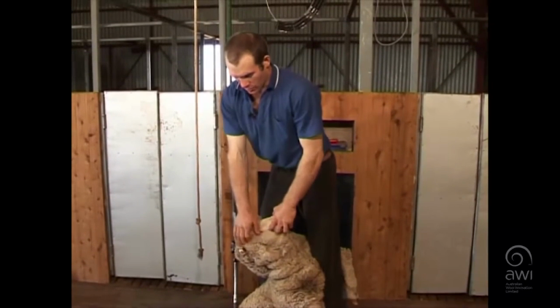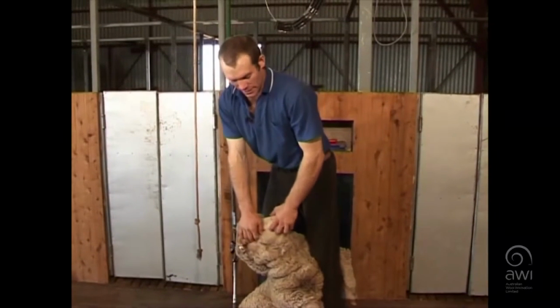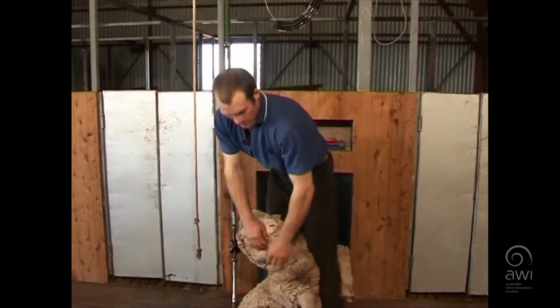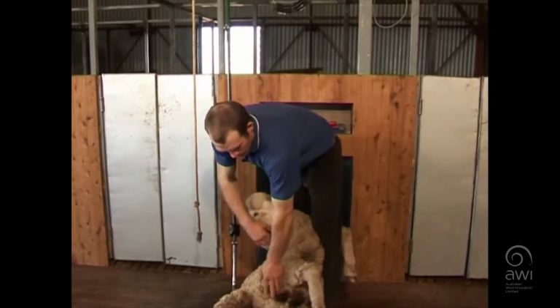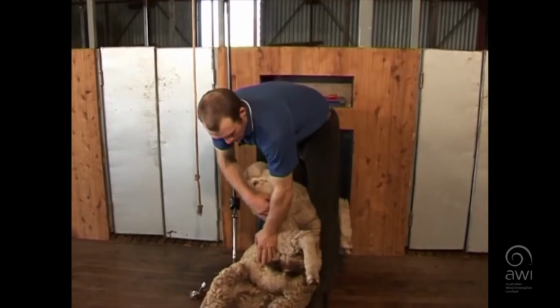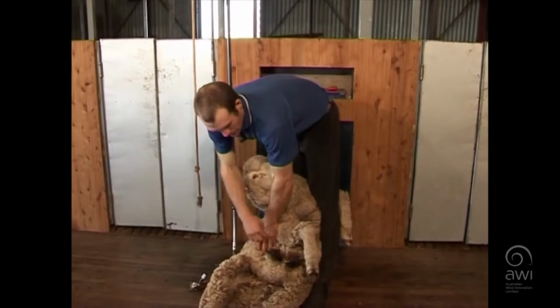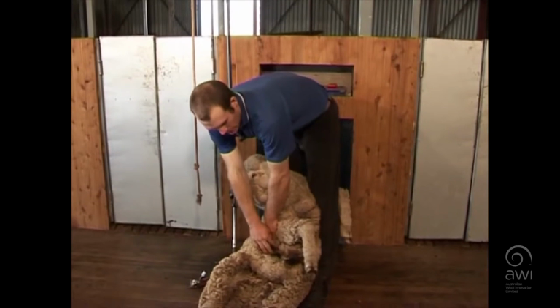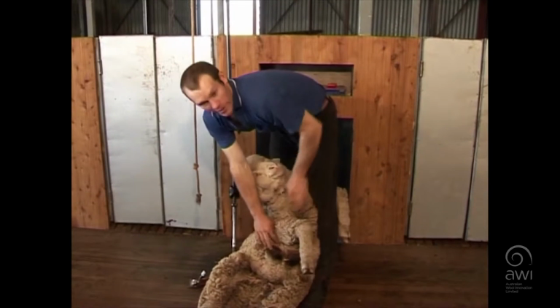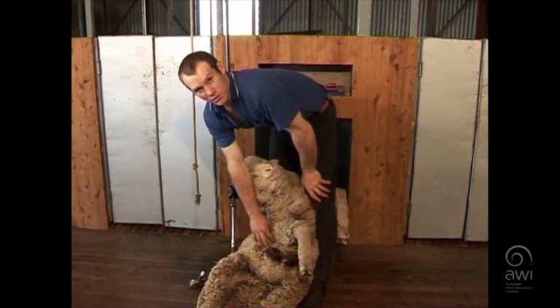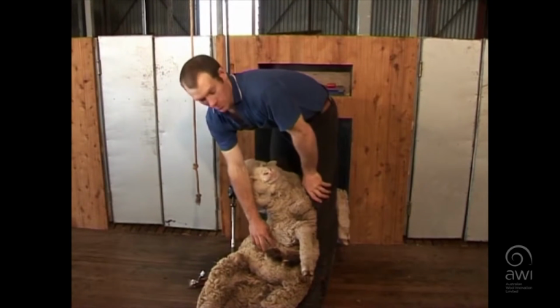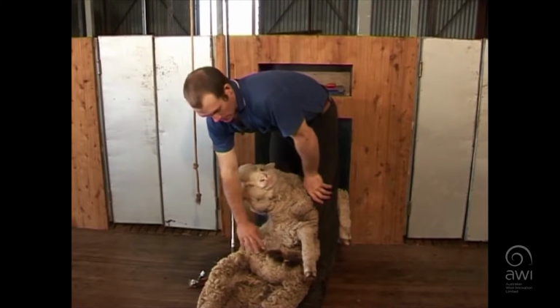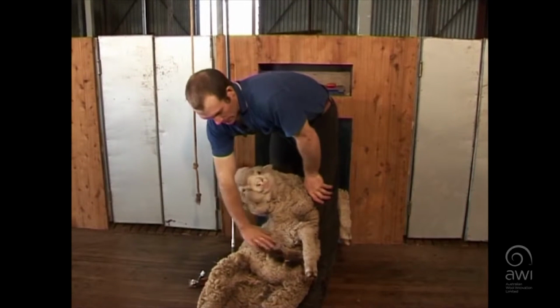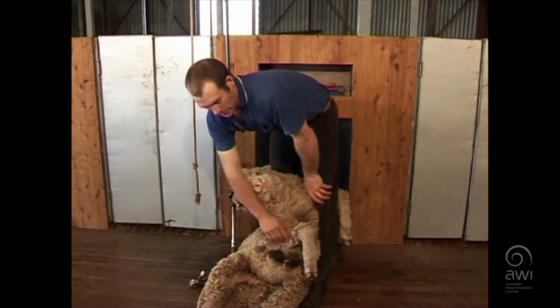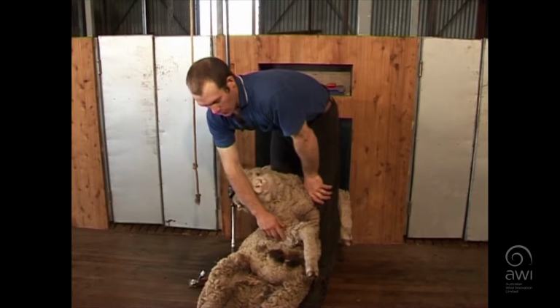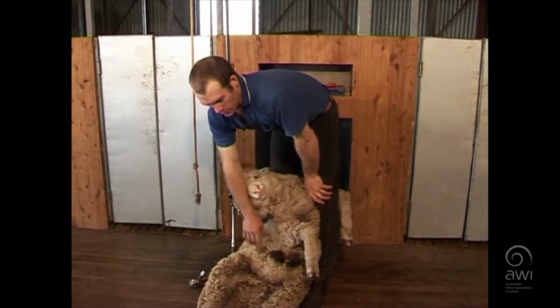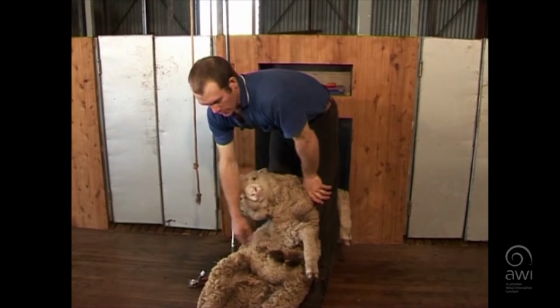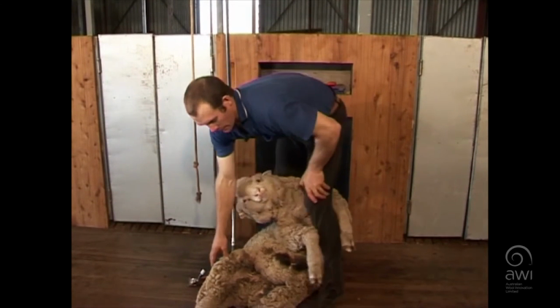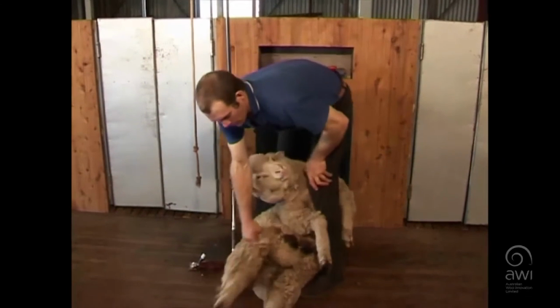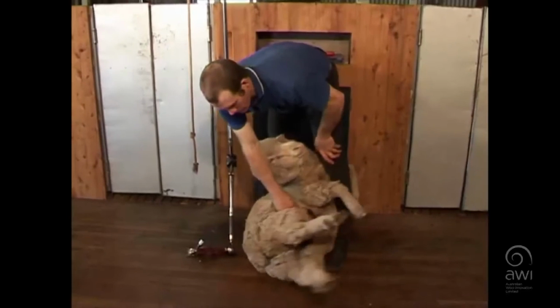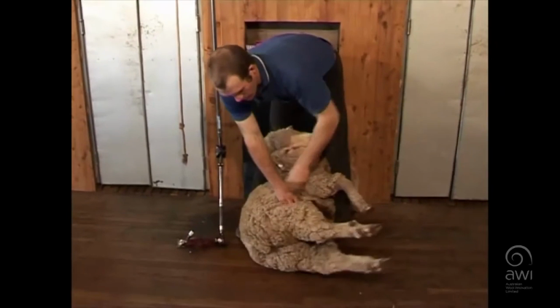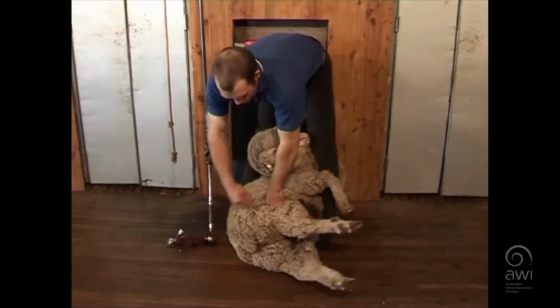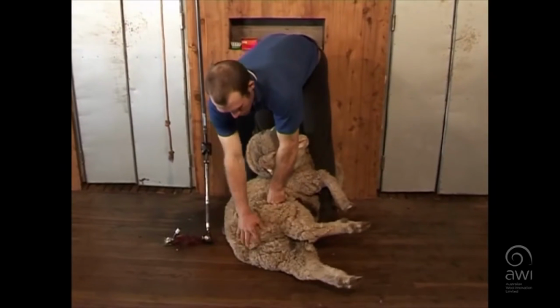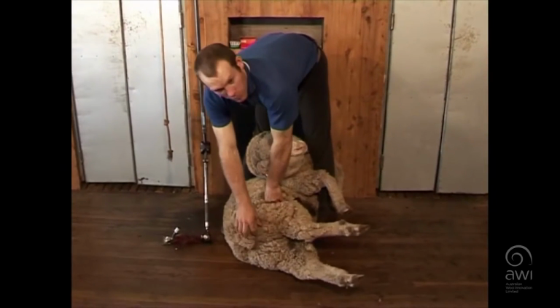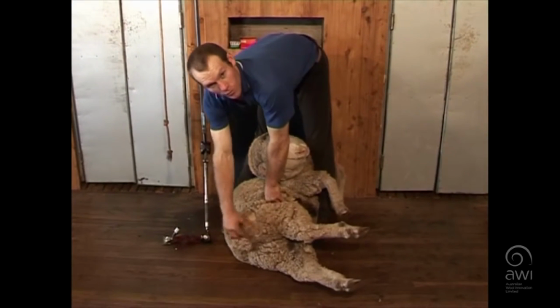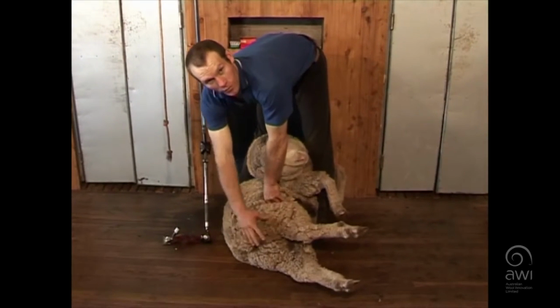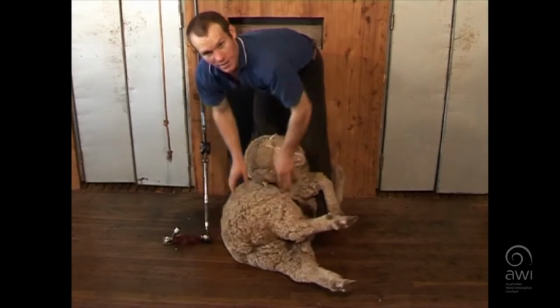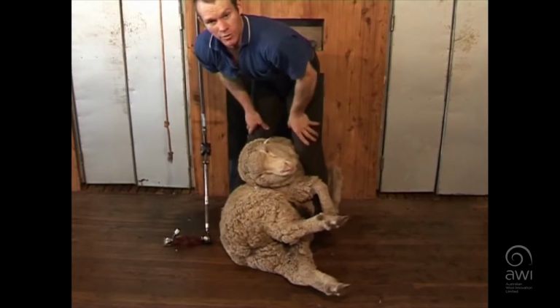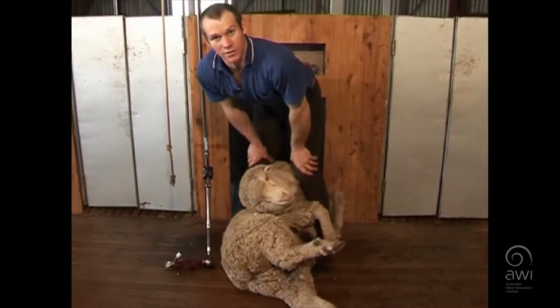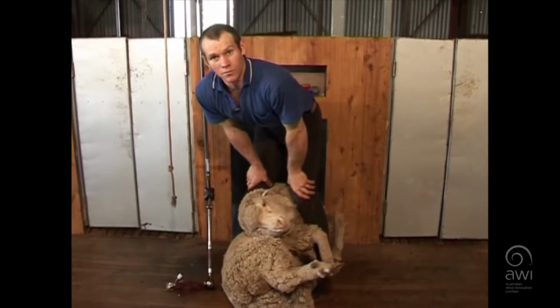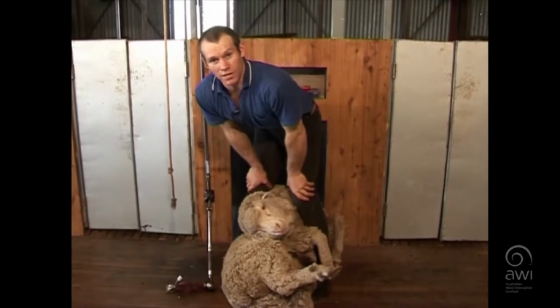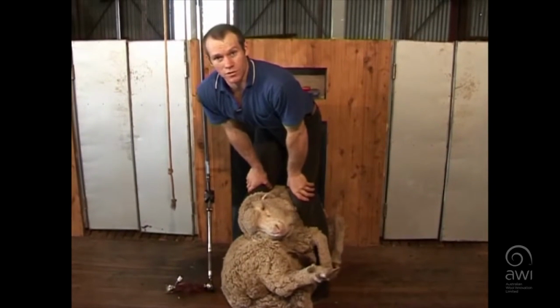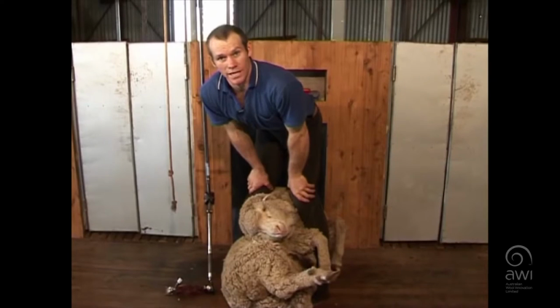Eyes and ears, you've got to pay particular care around the pizzle, coming in at the right angle, and then we'll just do a little blow around here. It'll be a little bit bigger than what we've done on the crossbred lamb.